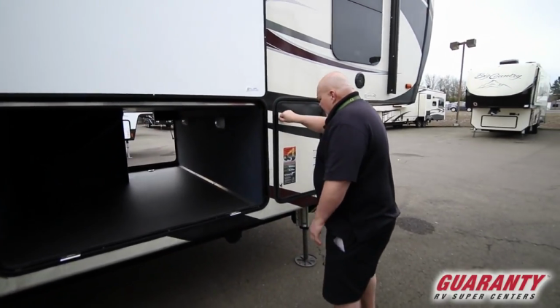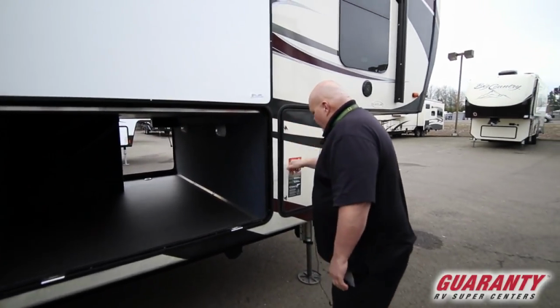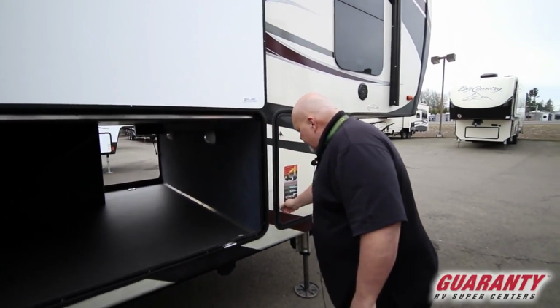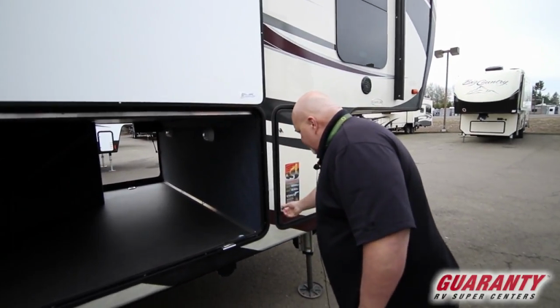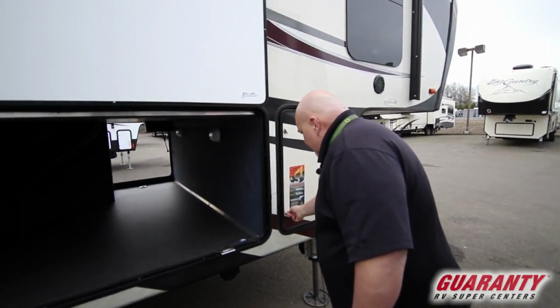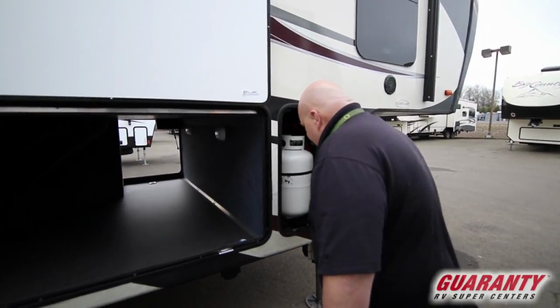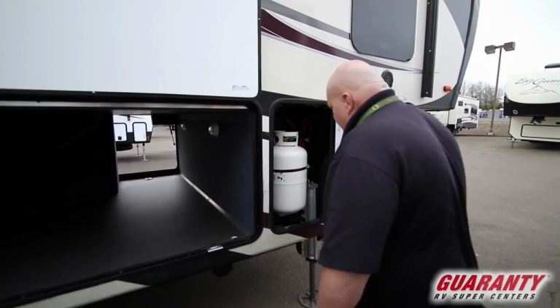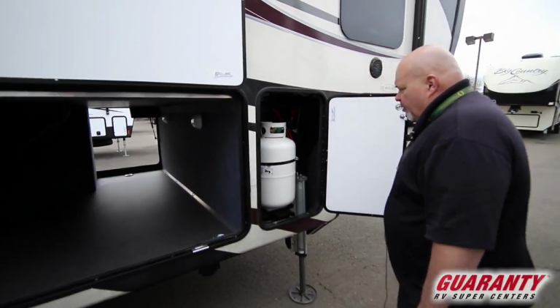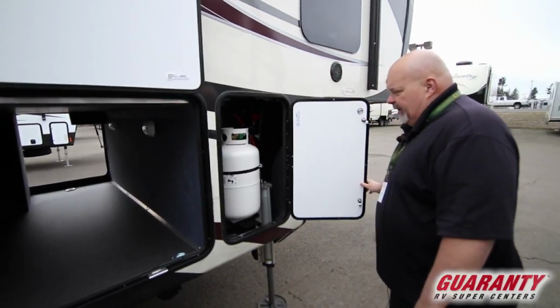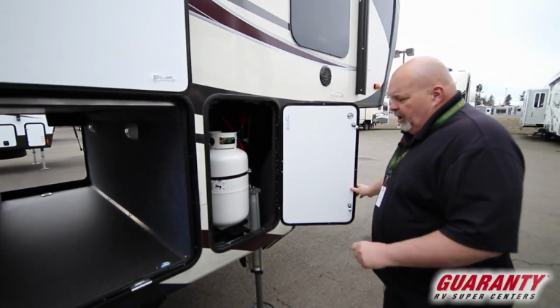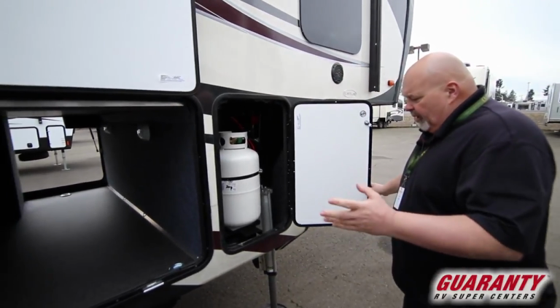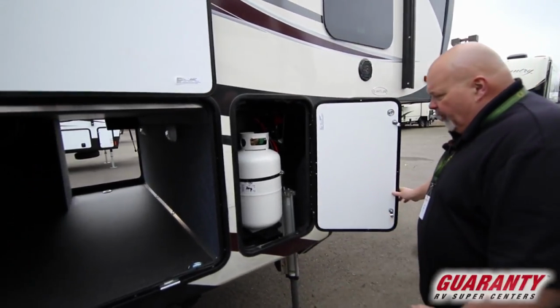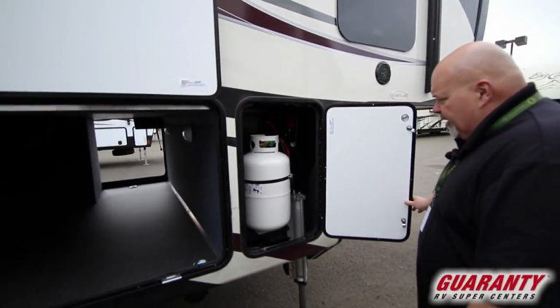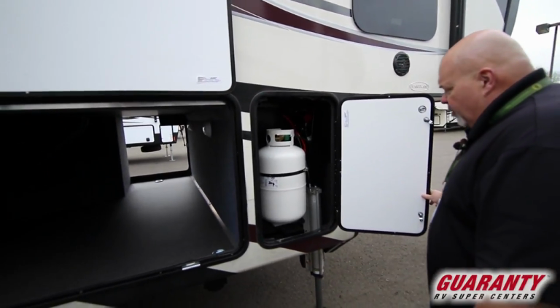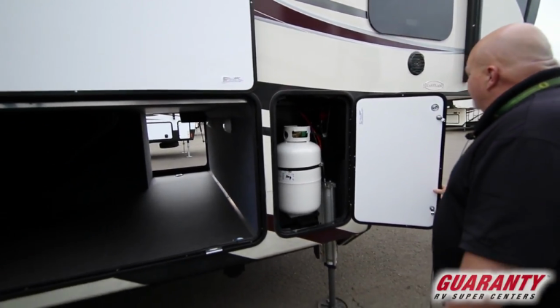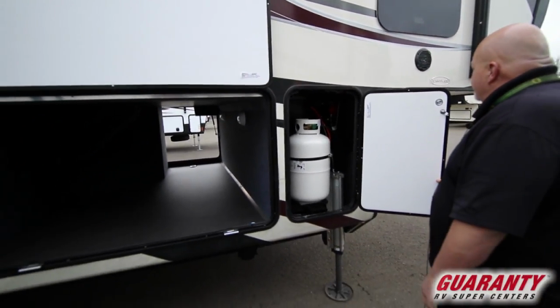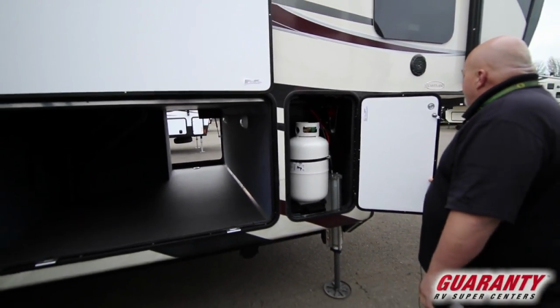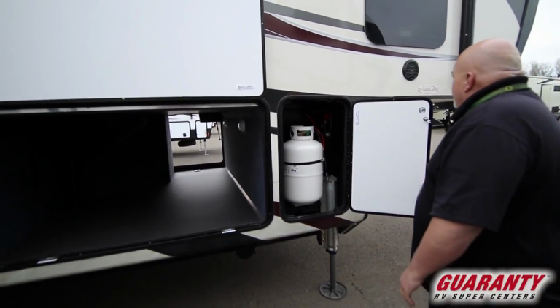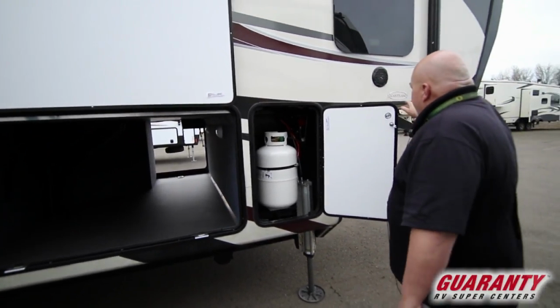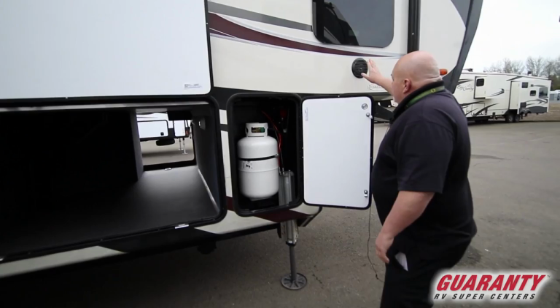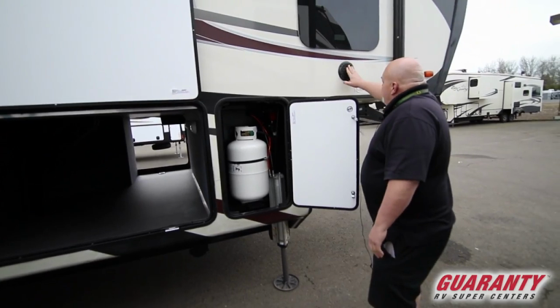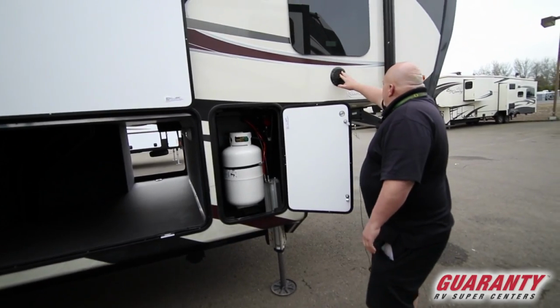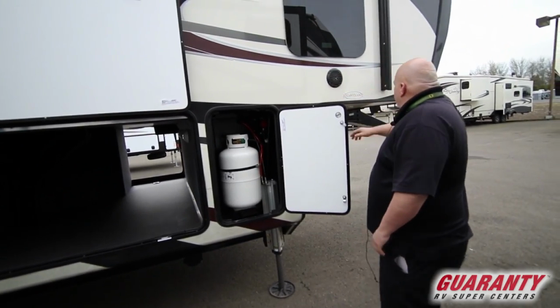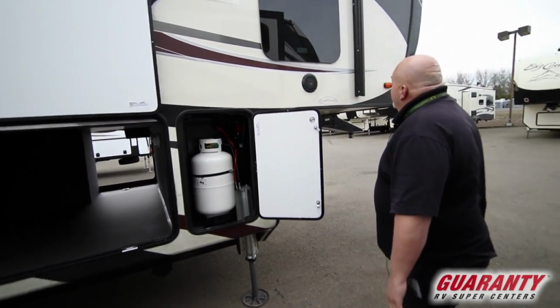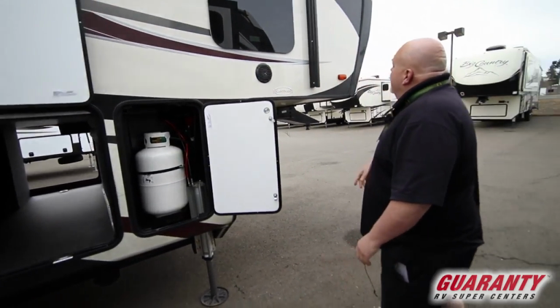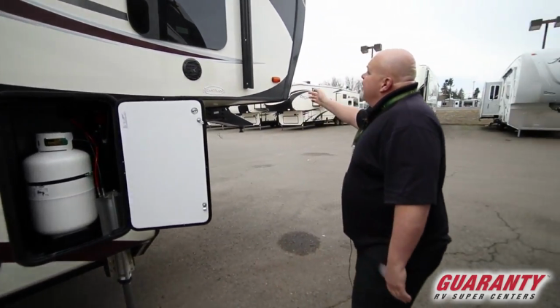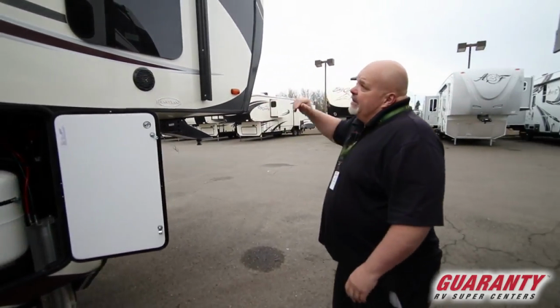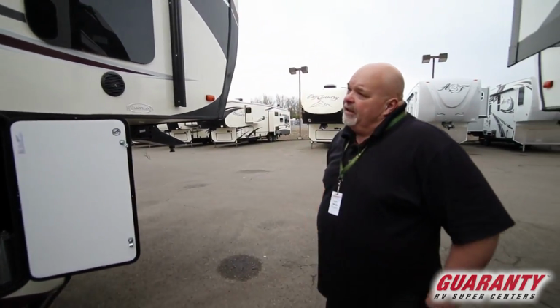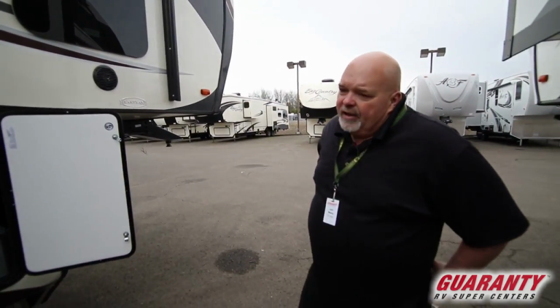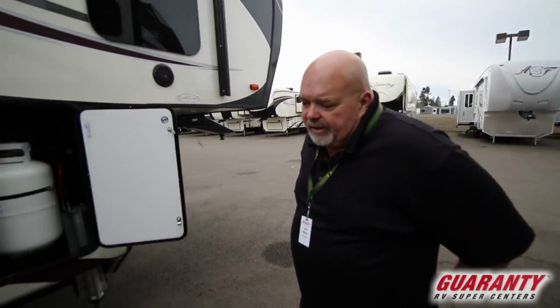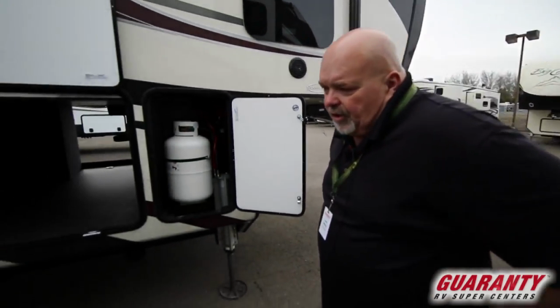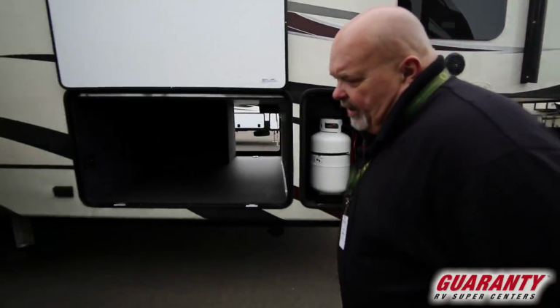And here's the other side of the propane tank — remember both of those come full from us. Marine grade speakers, really nice. LED lights. Let's go inside and check this out.